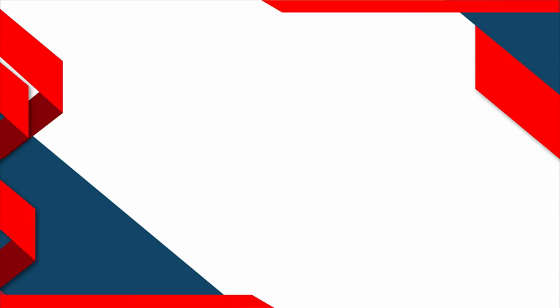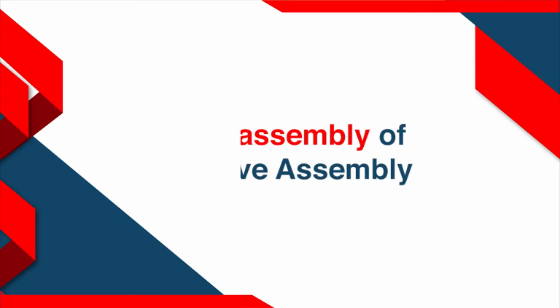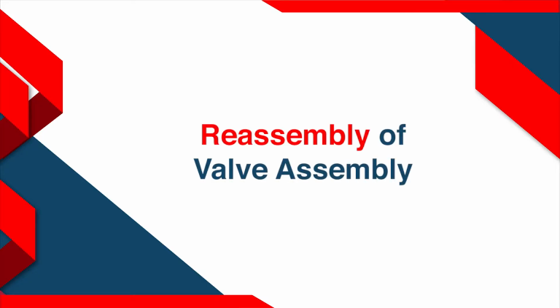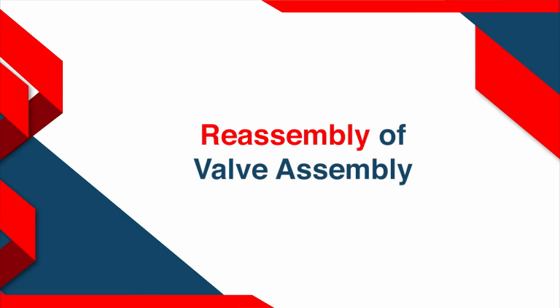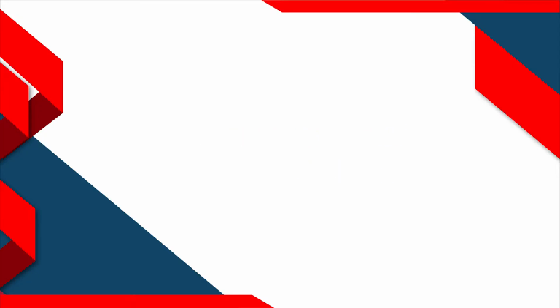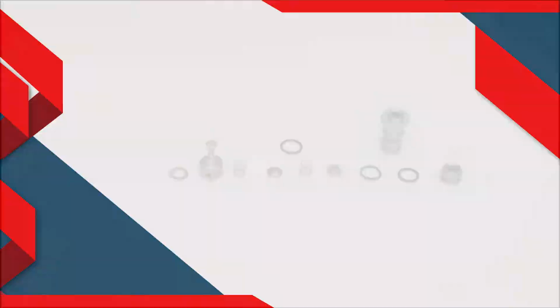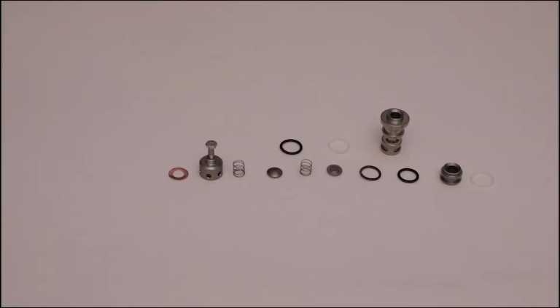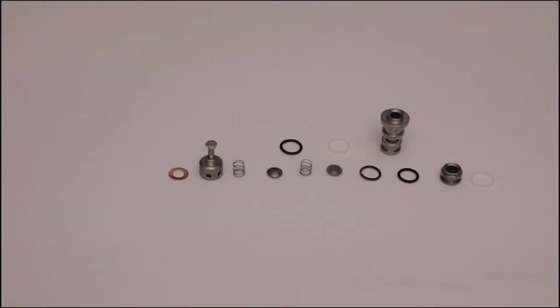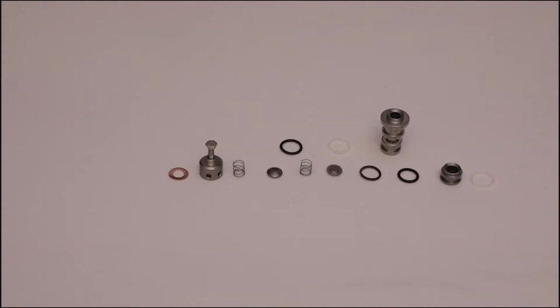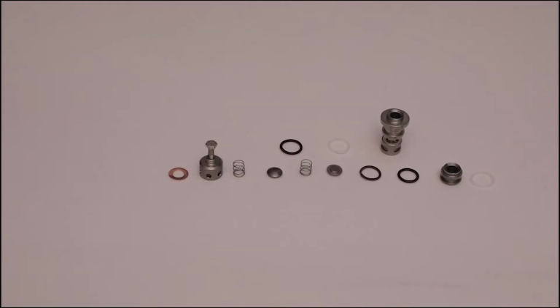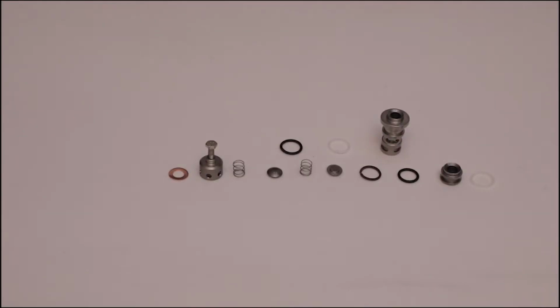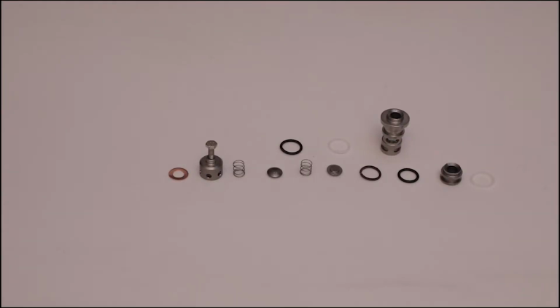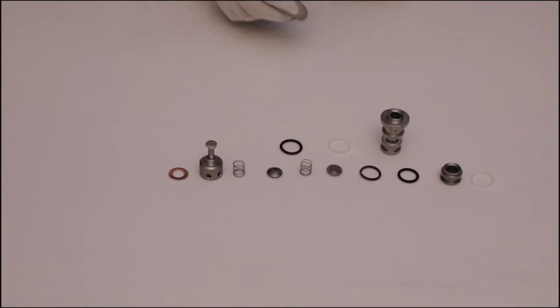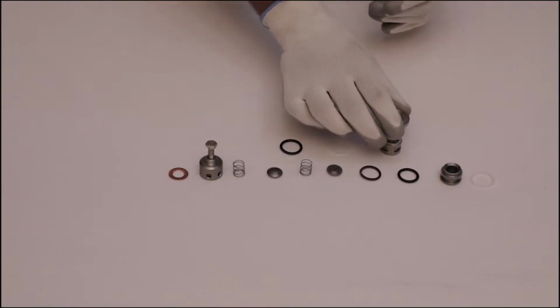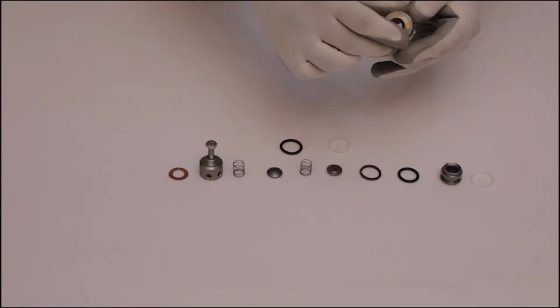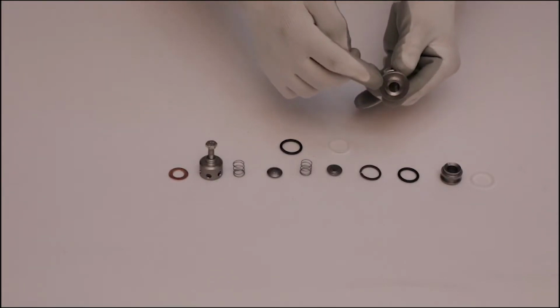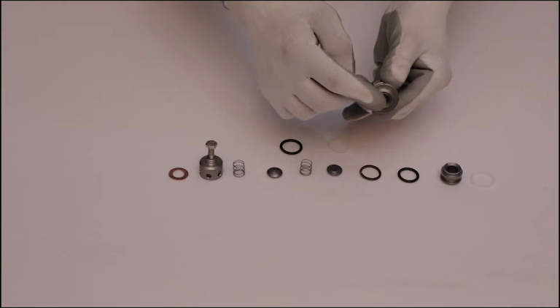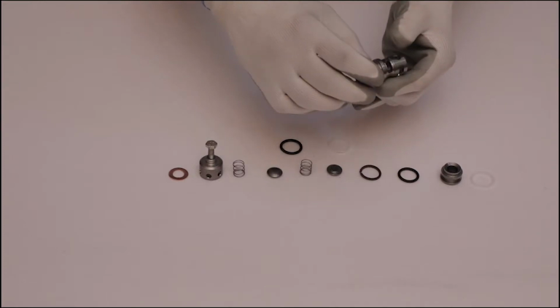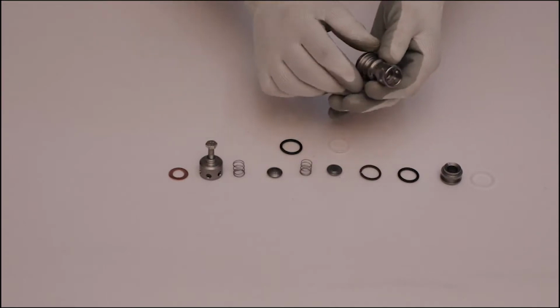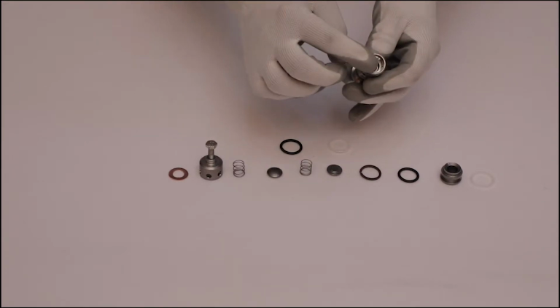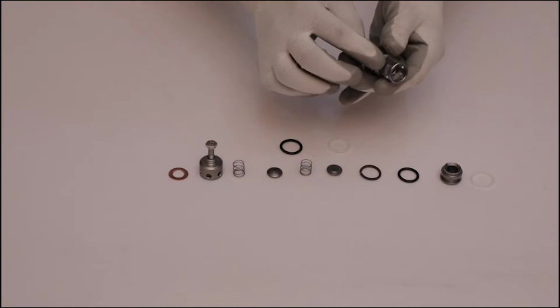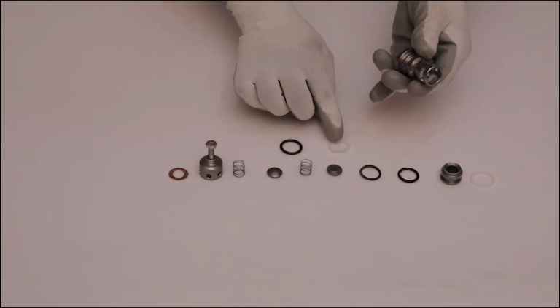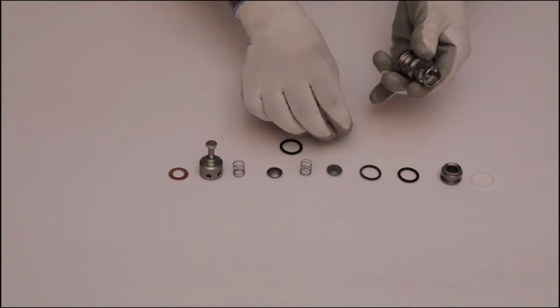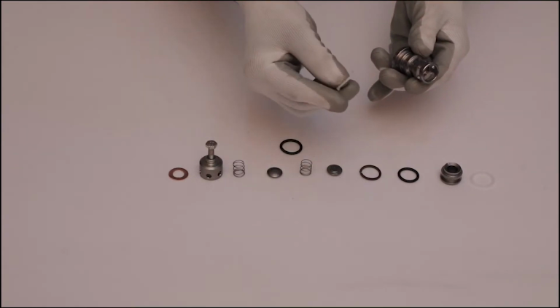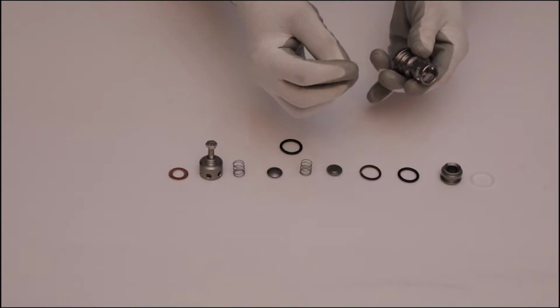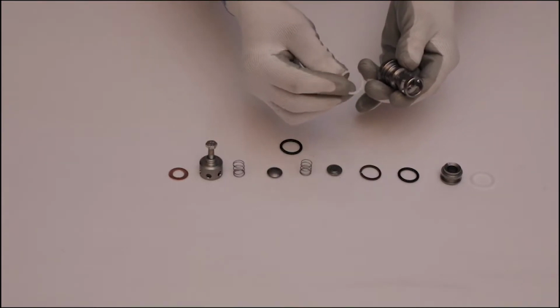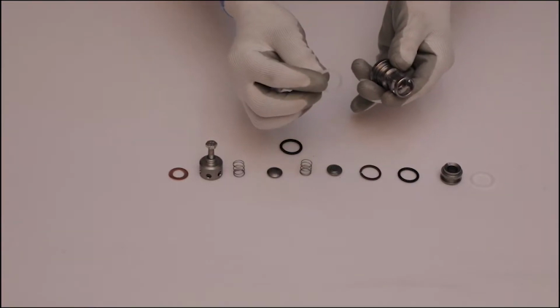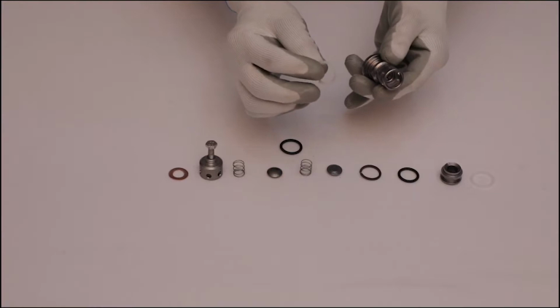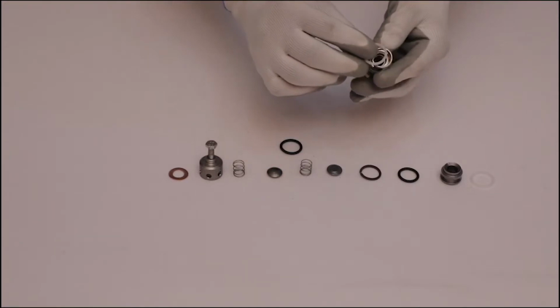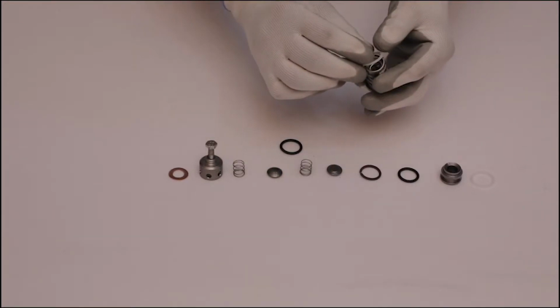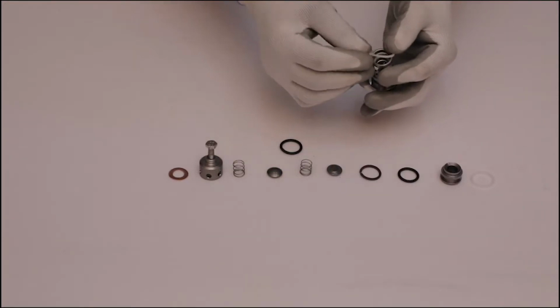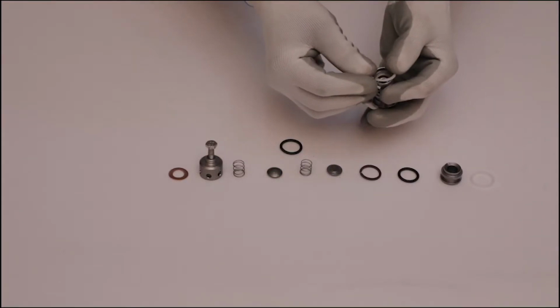Reassembly of valve assembly. First of all, place the back ring in its position of the valve cage, then place the o-ring and back ring in their position.